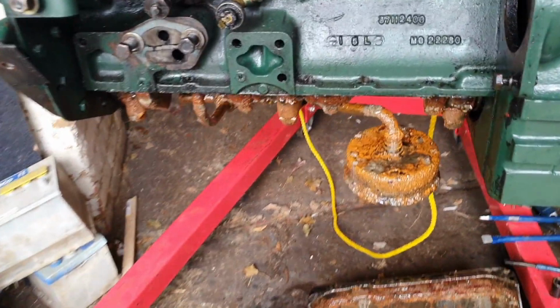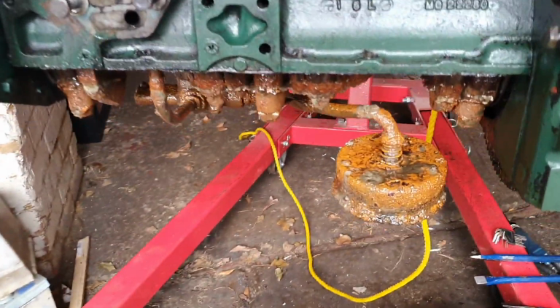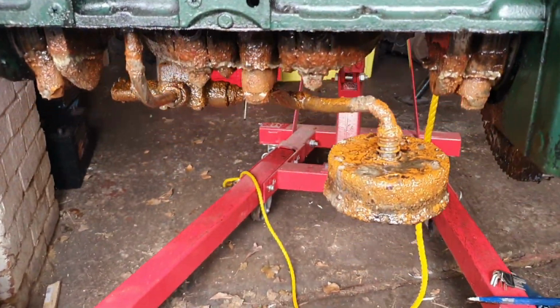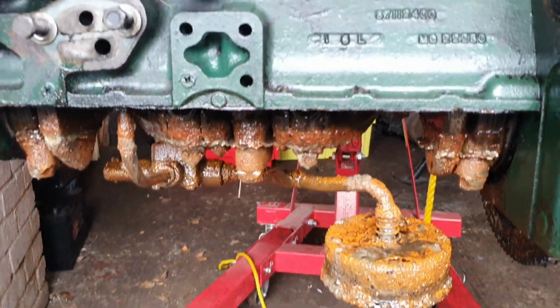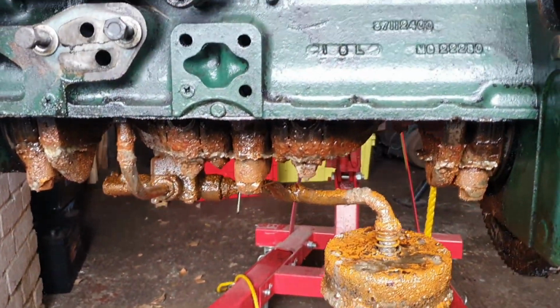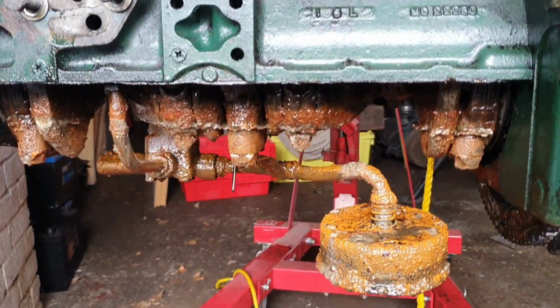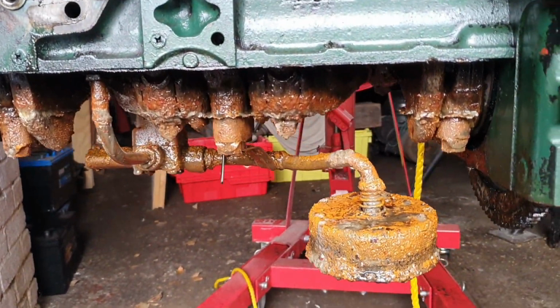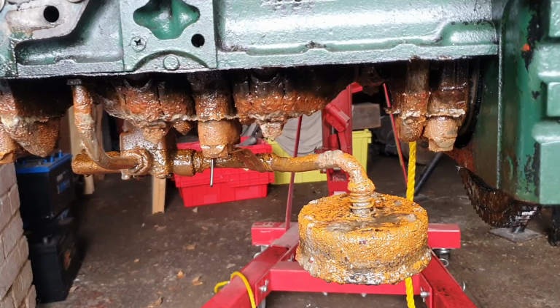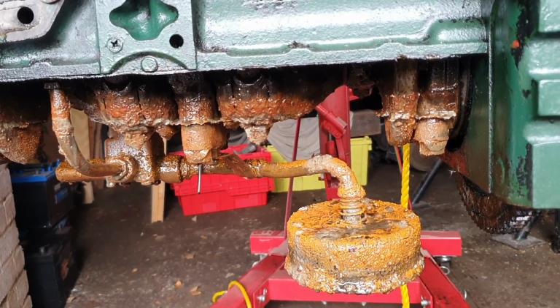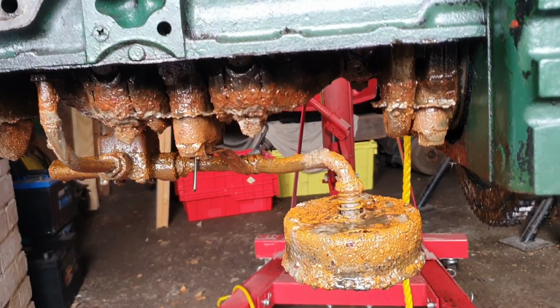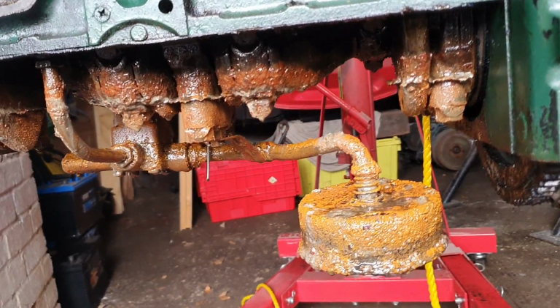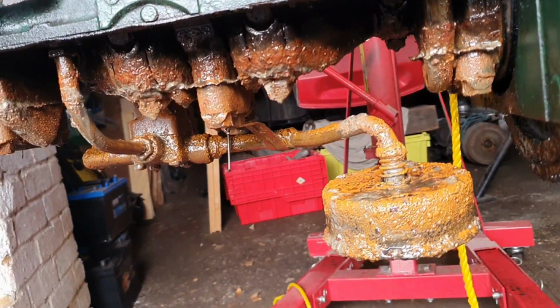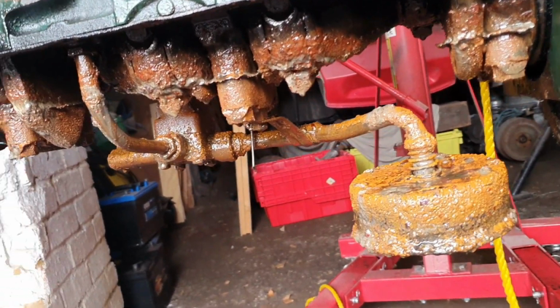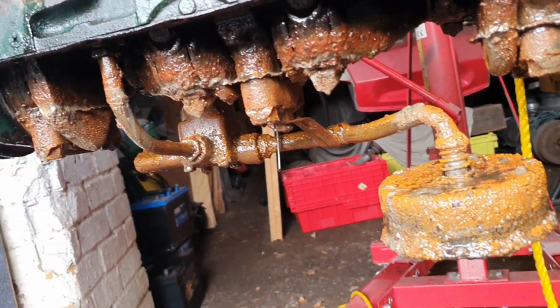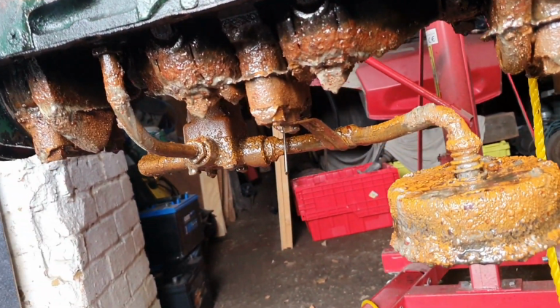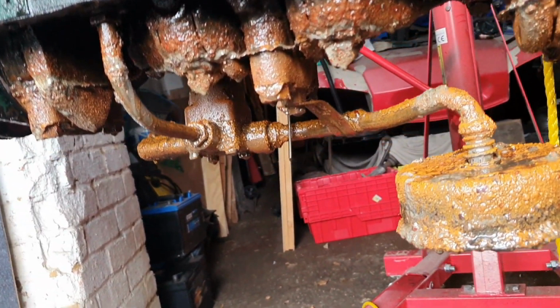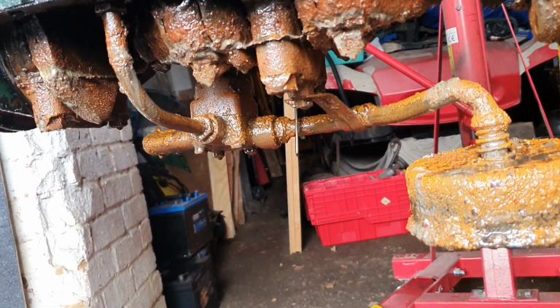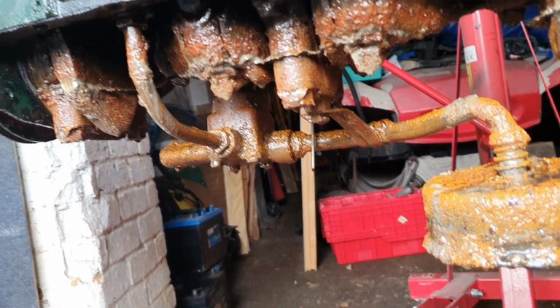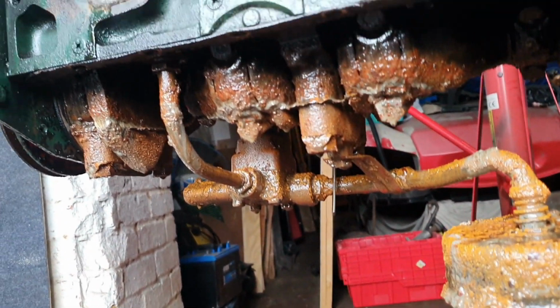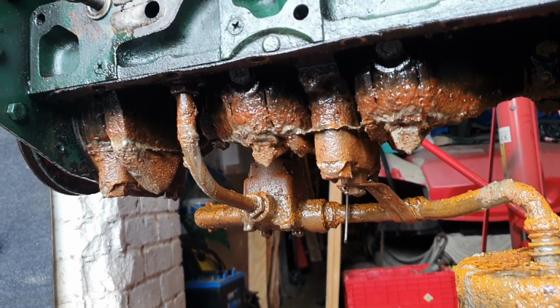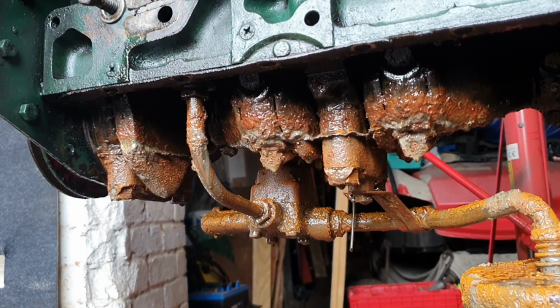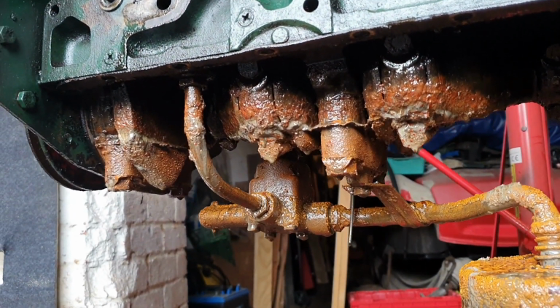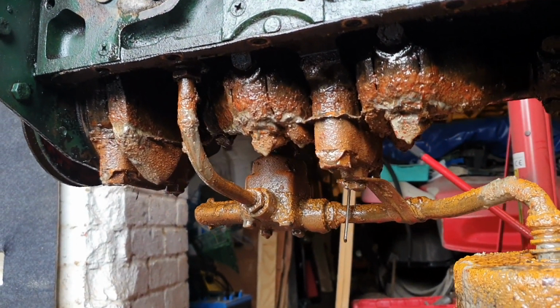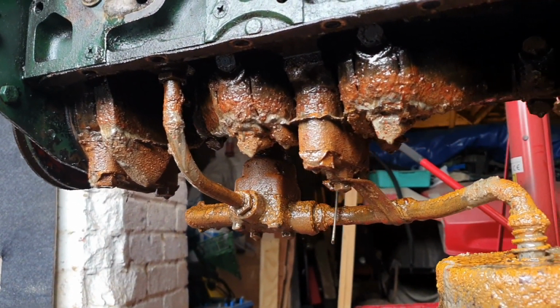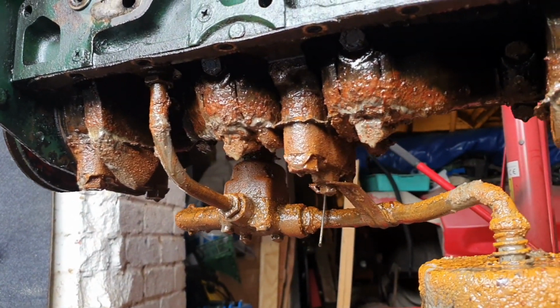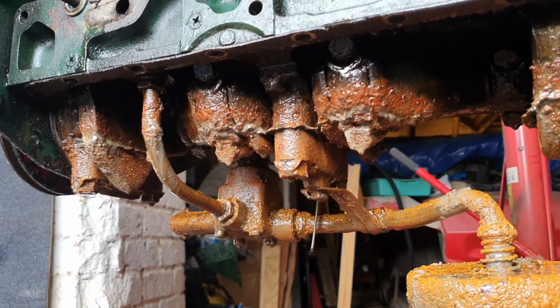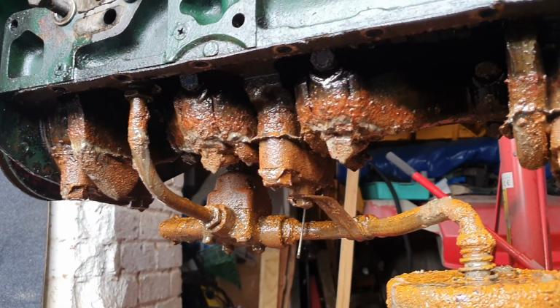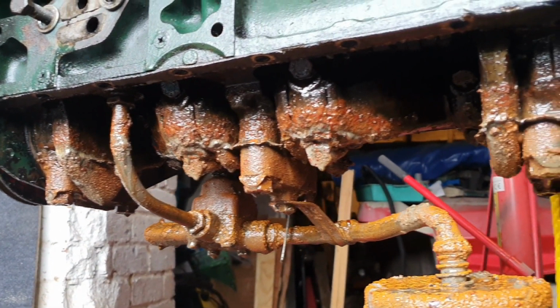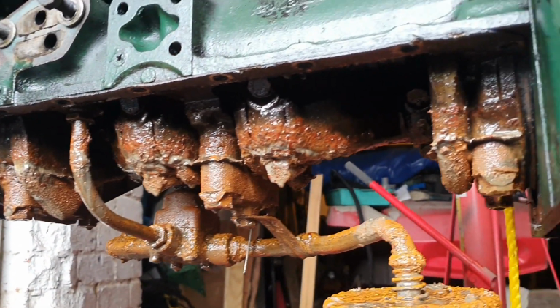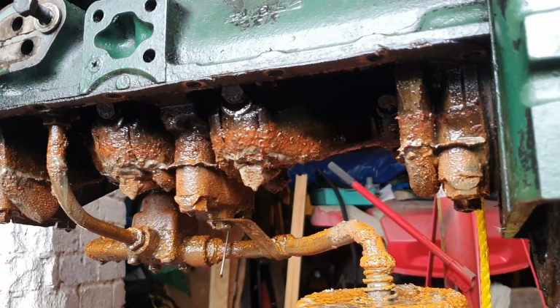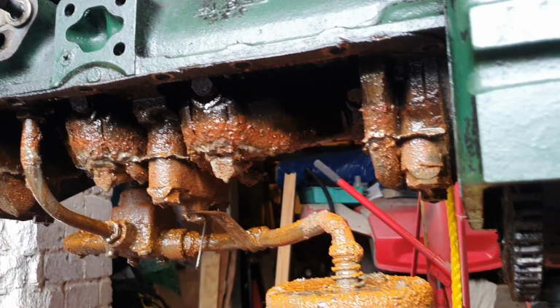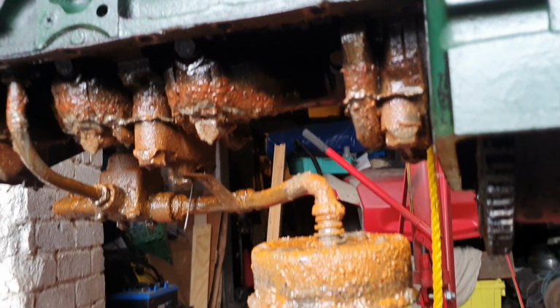Lots of rust points. Not looking too good at all. In fact it's probably just the same as Monty Python's Norwegian Blue — it is a dead Perkins.